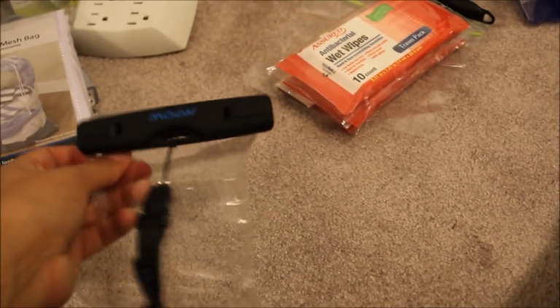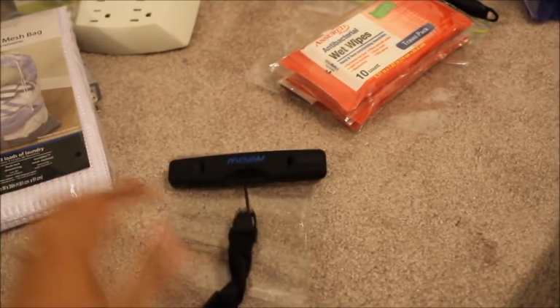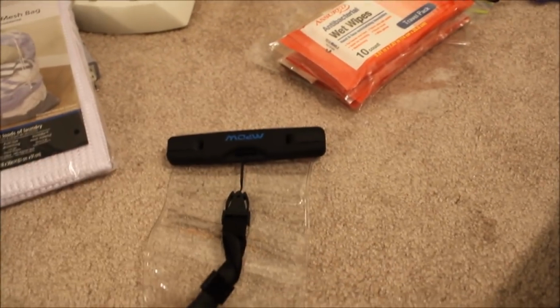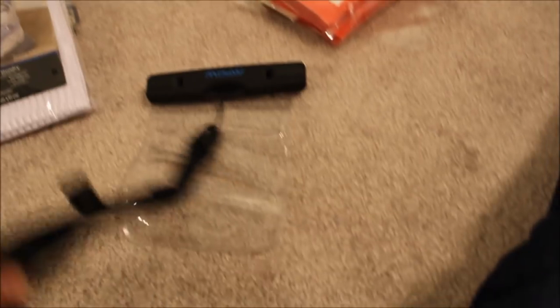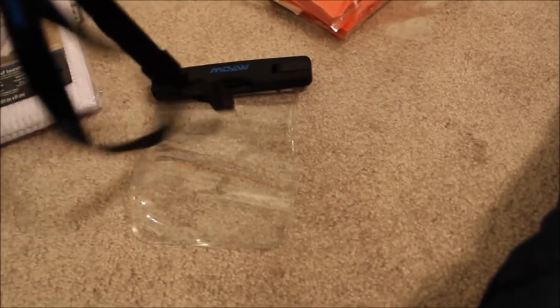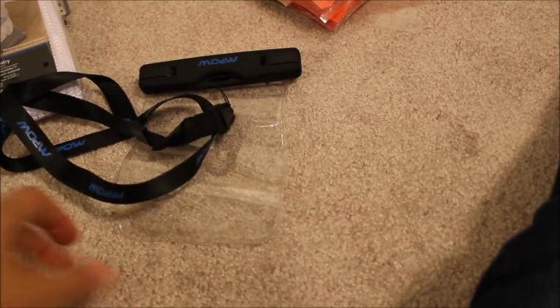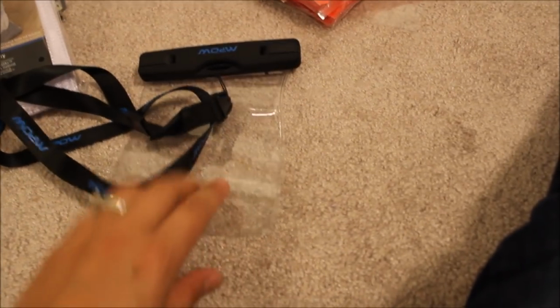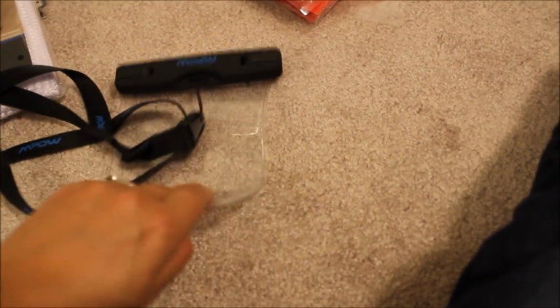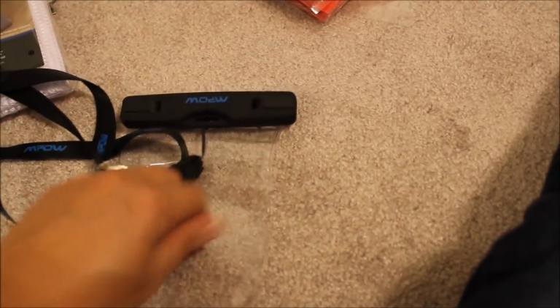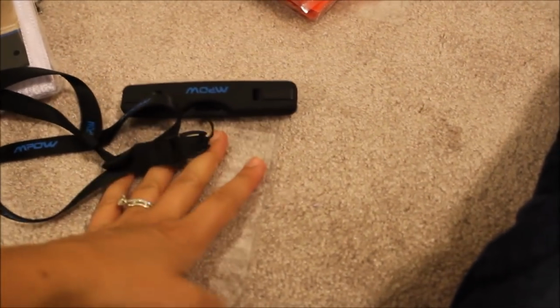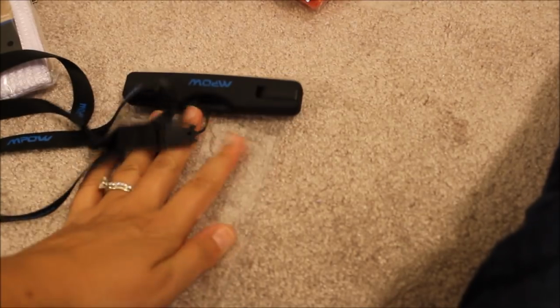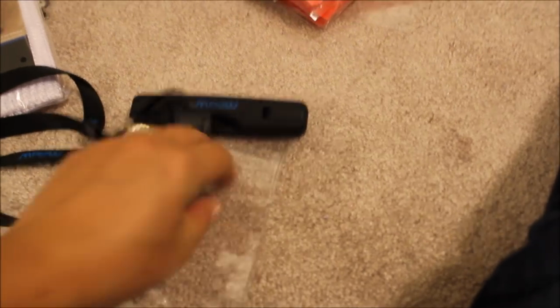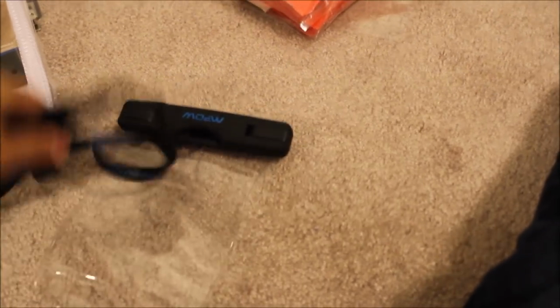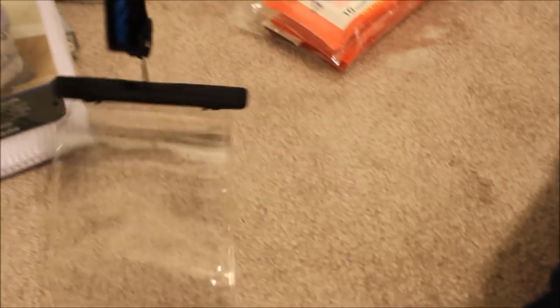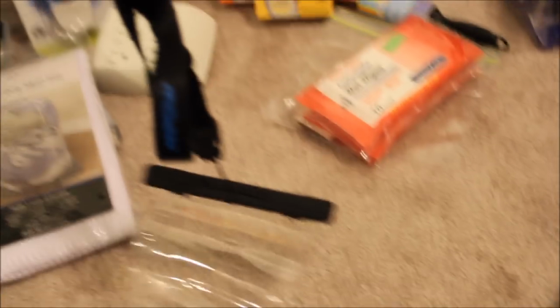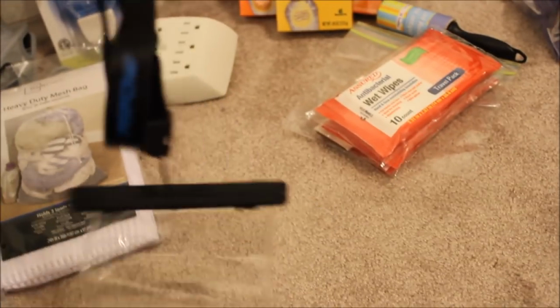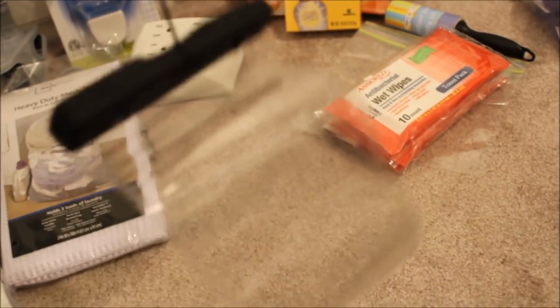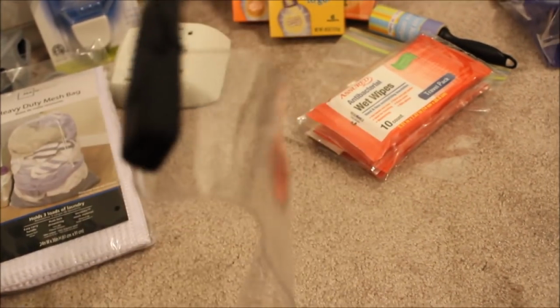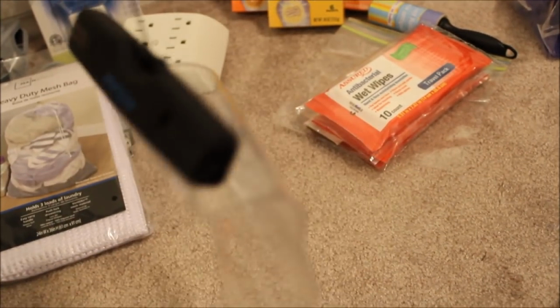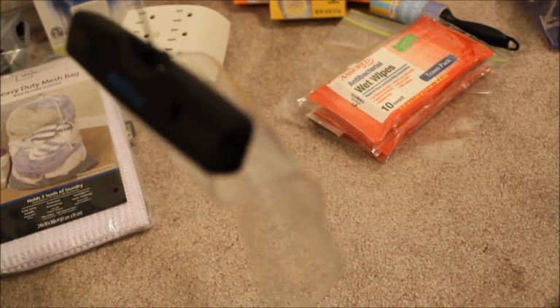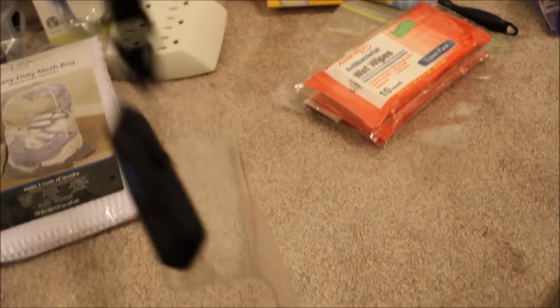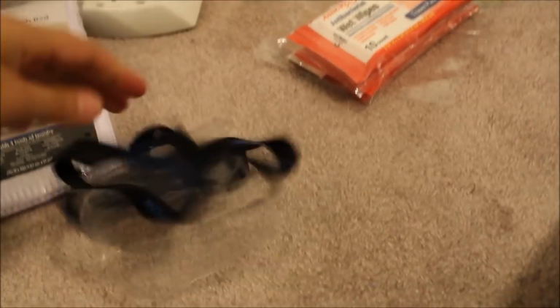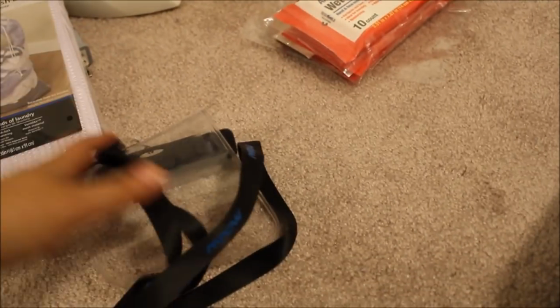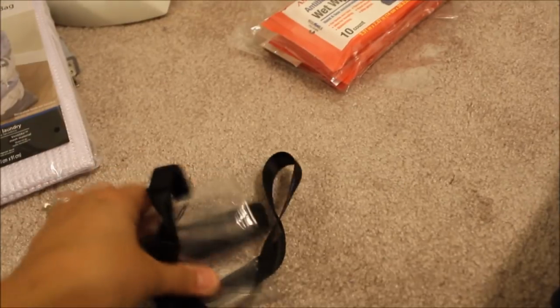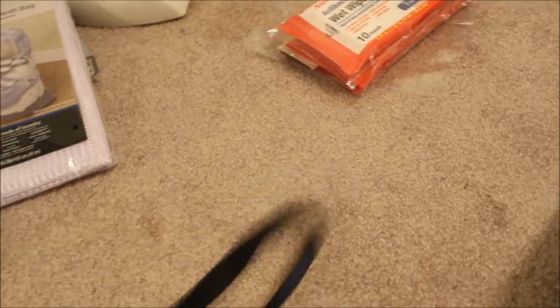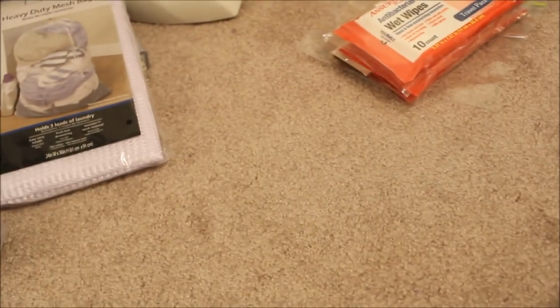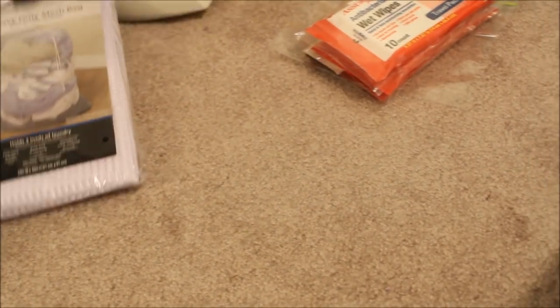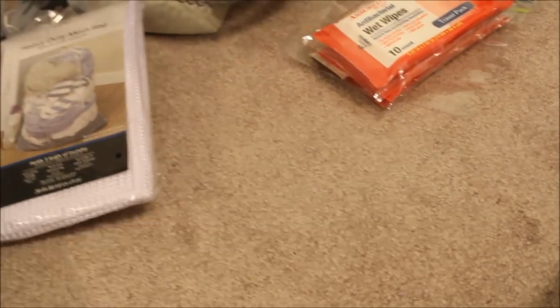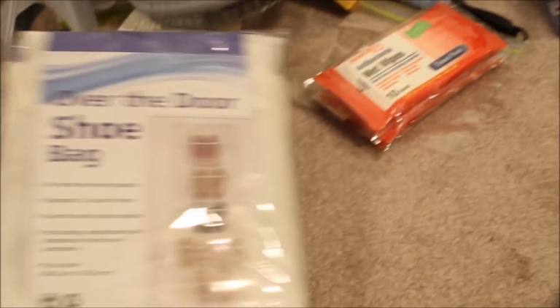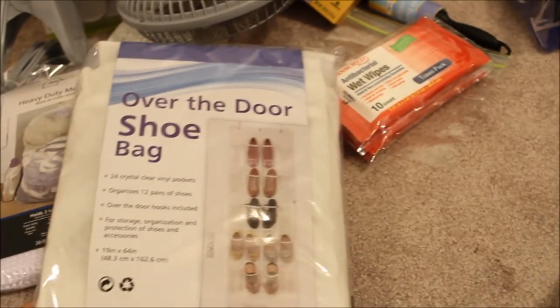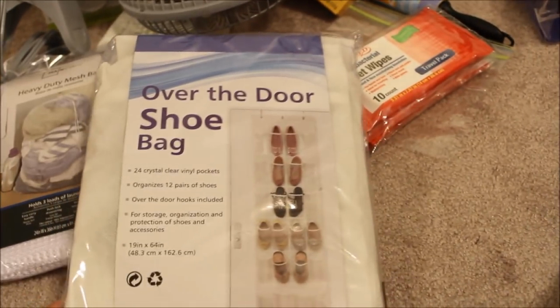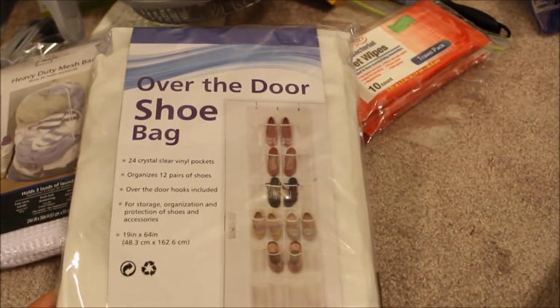Next up I have a waterproof bag. Most phones are waterproof now, but for those who just want the extra security, these cute little waterproof bags for your cell phone work really nice.